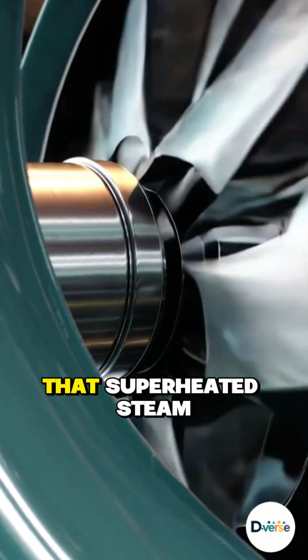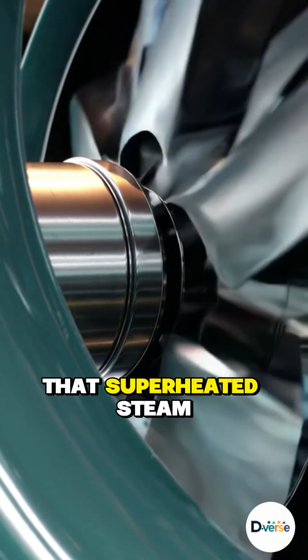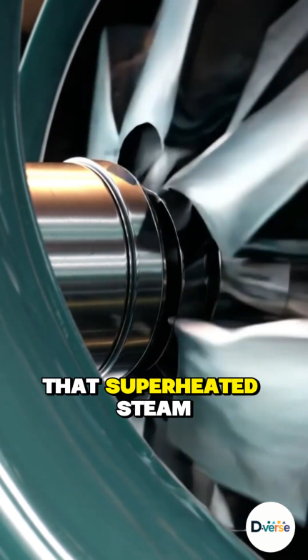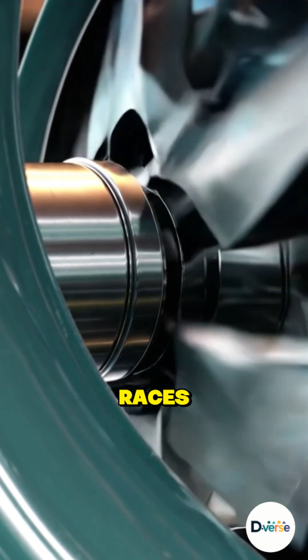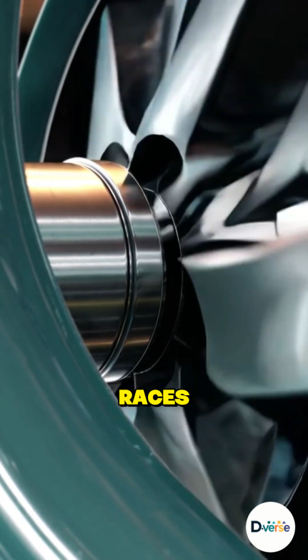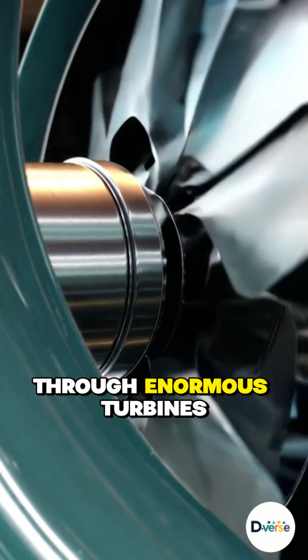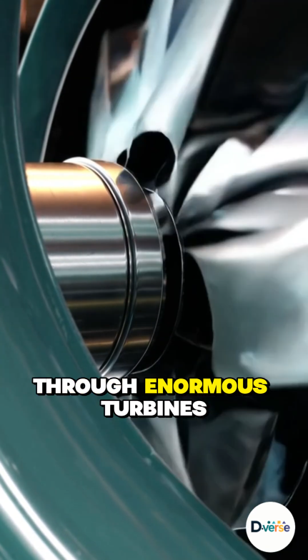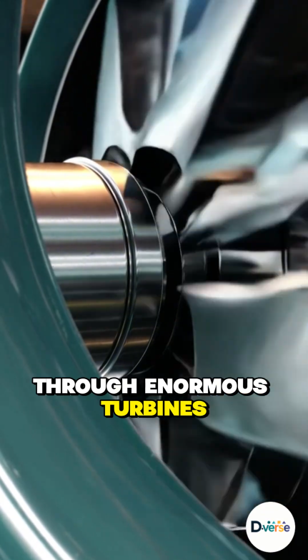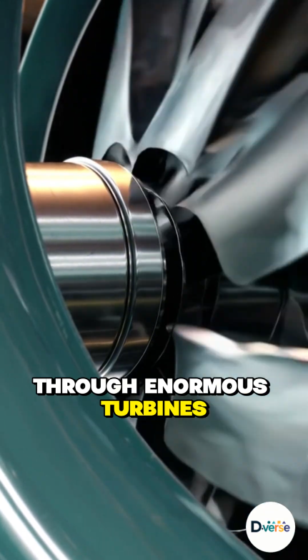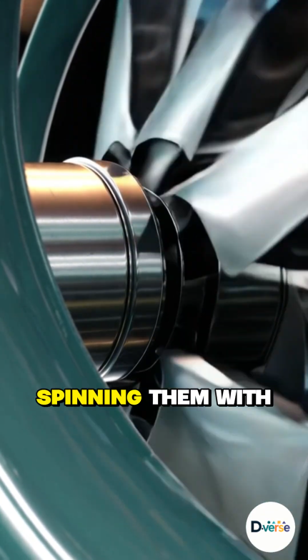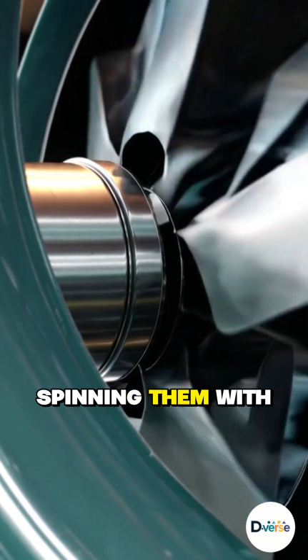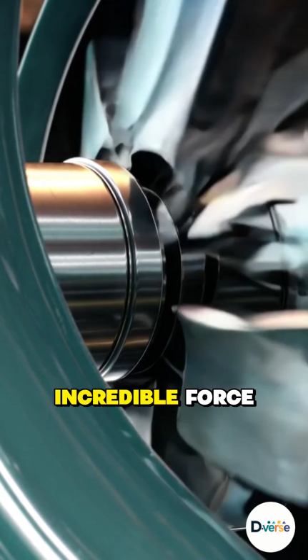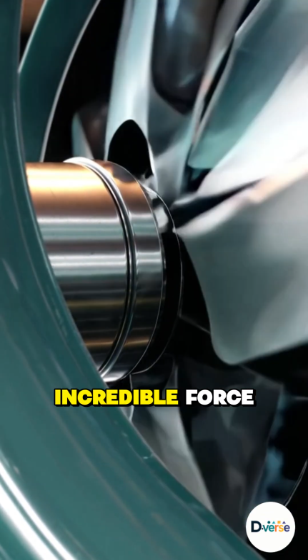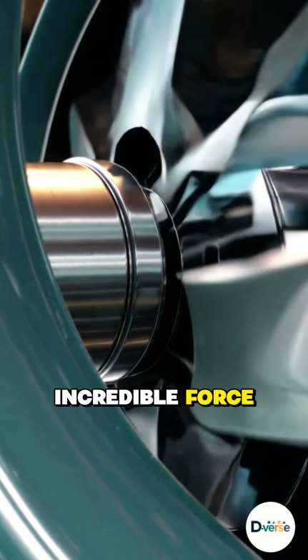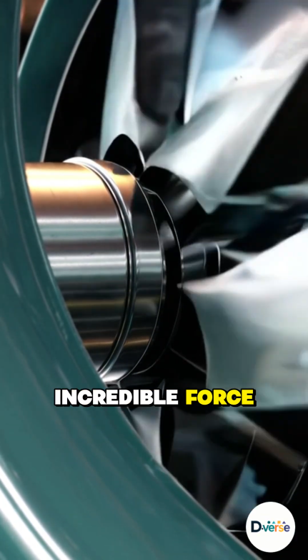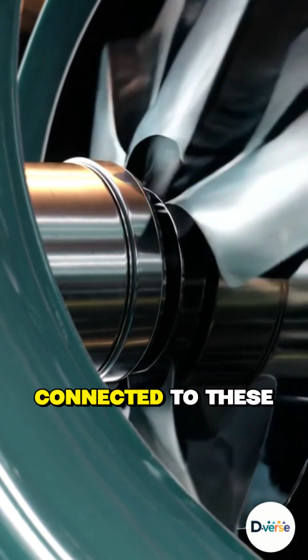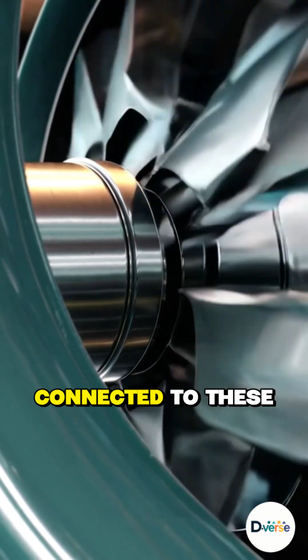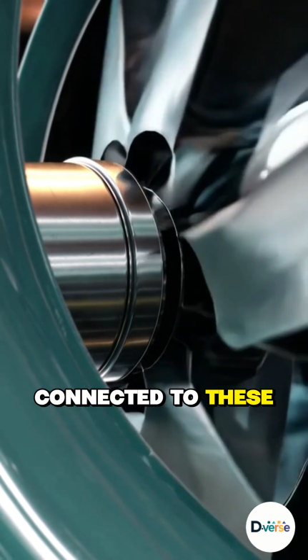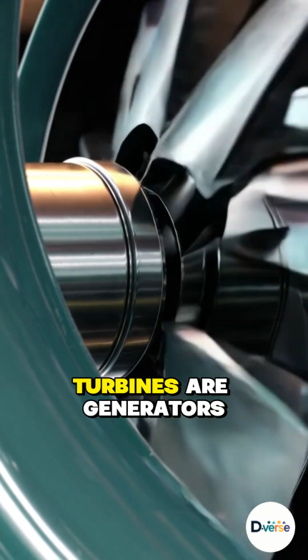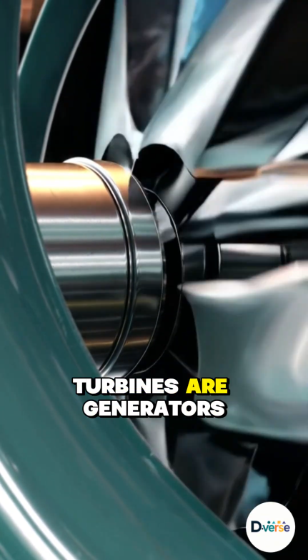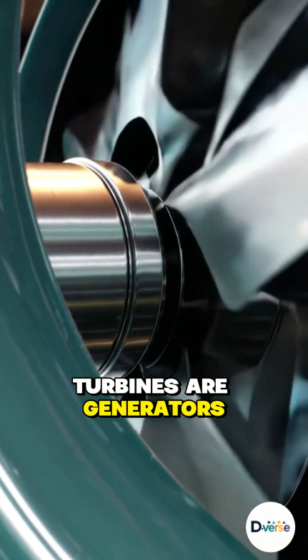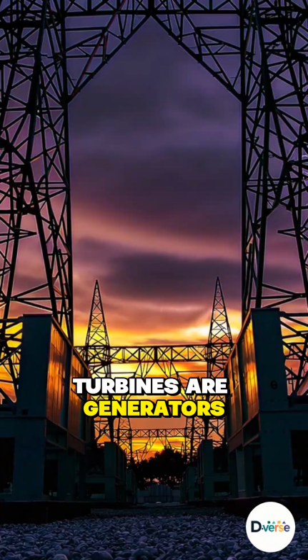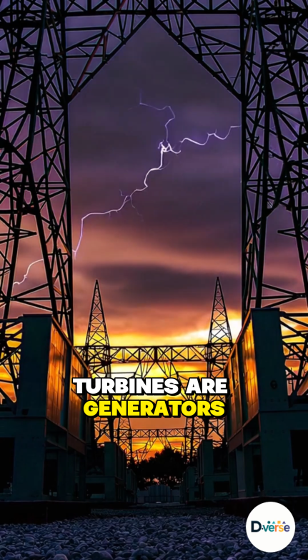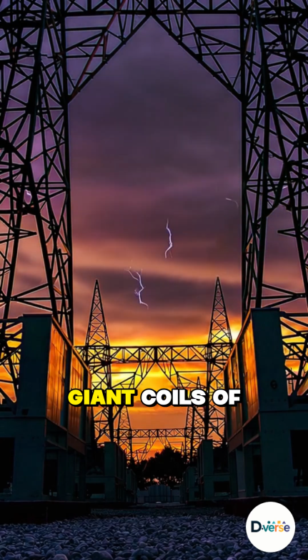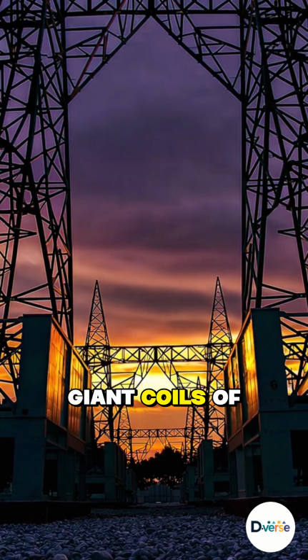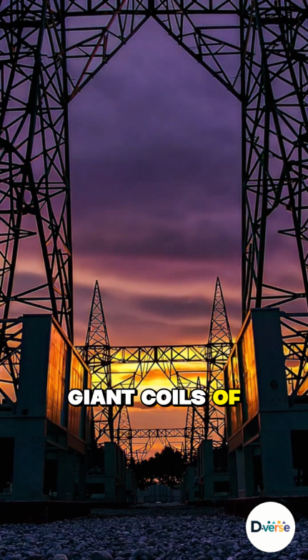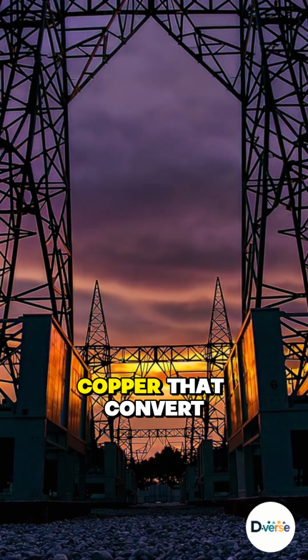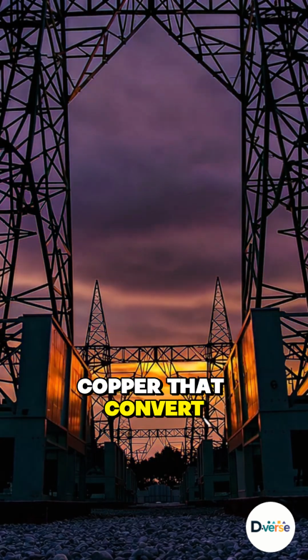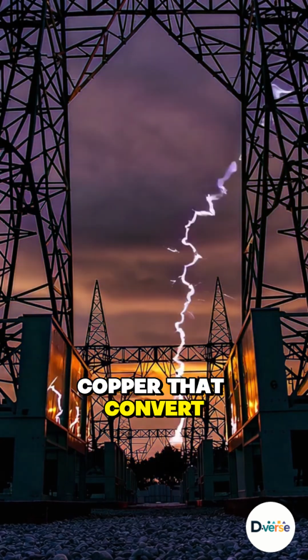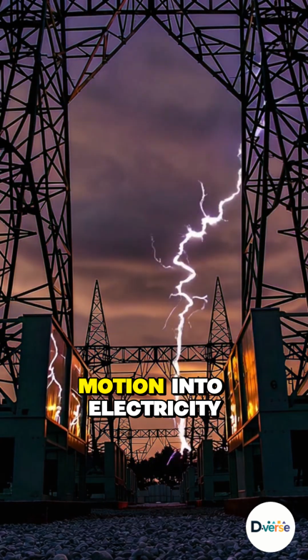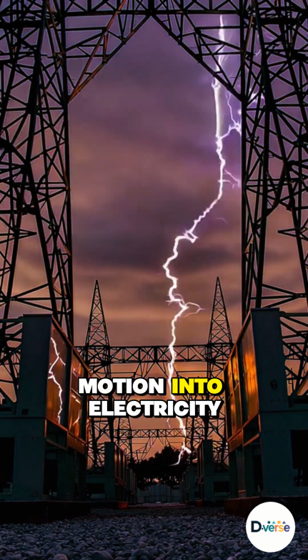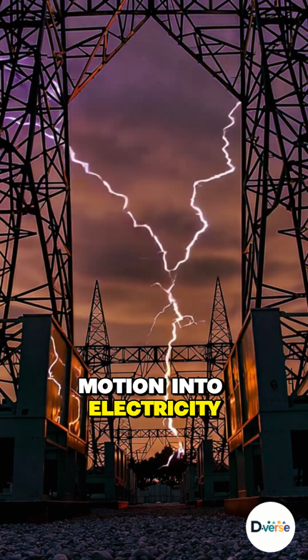That superheated steam races through enormous turbines, spinning them with incredible force. Connected to these turbines are generators — giant coils of copper that convert motion into electricity.